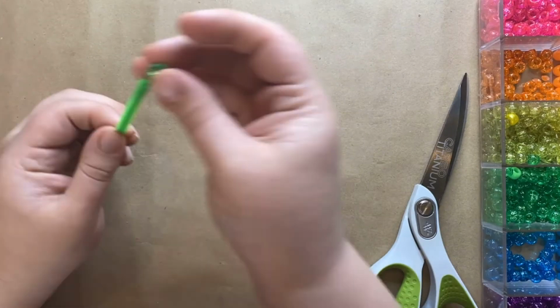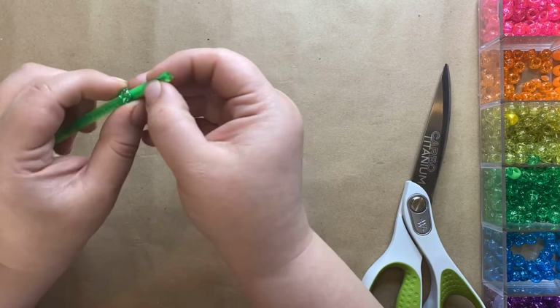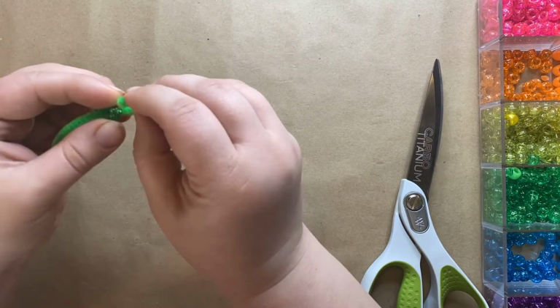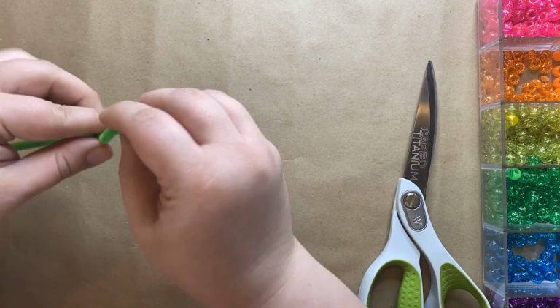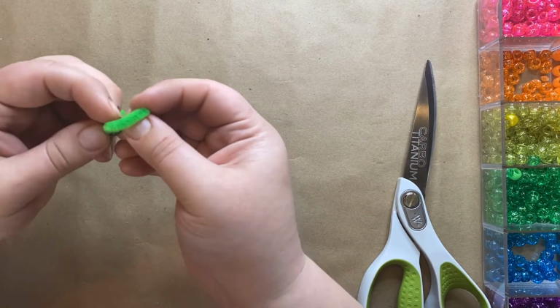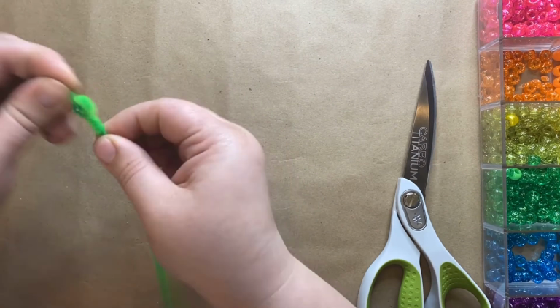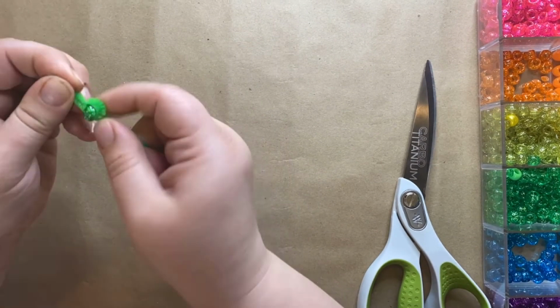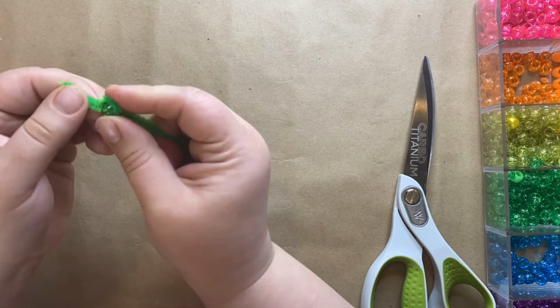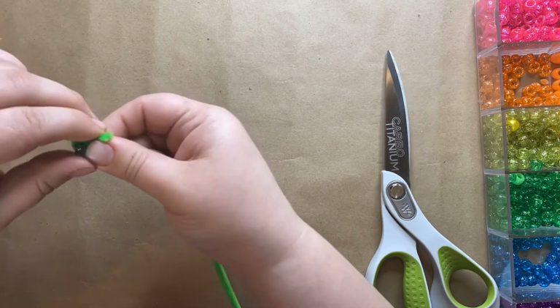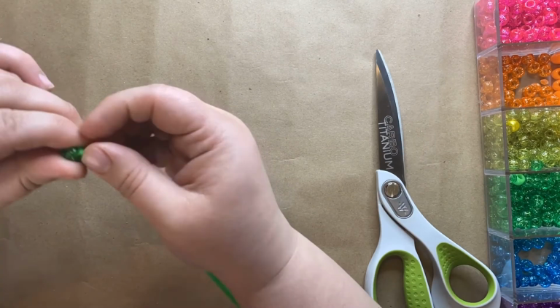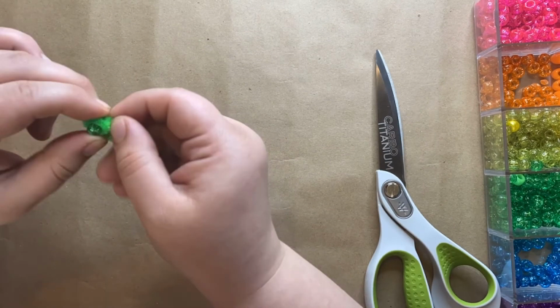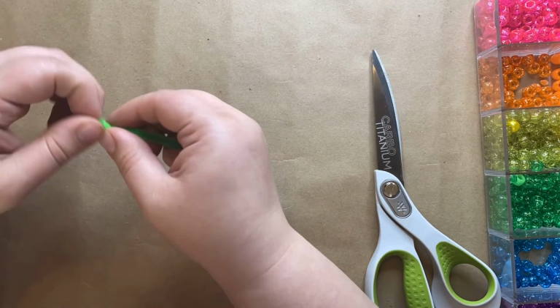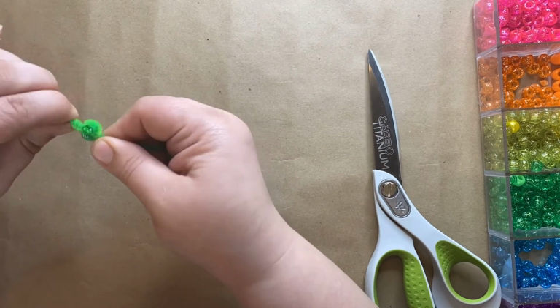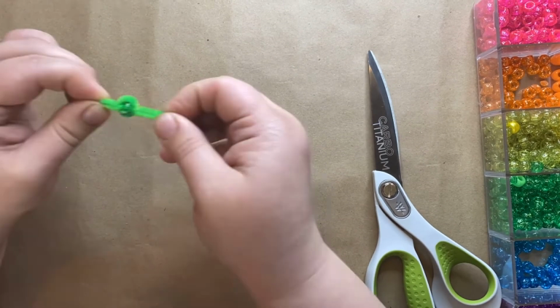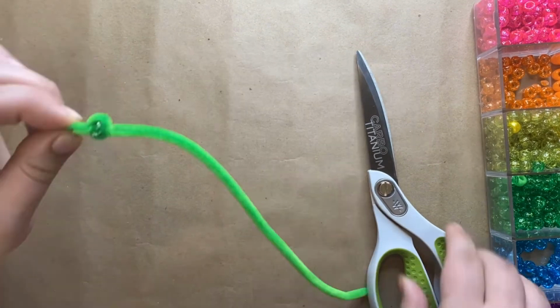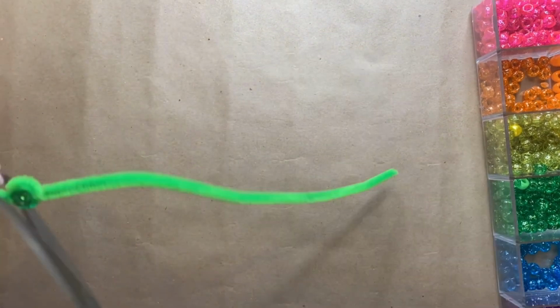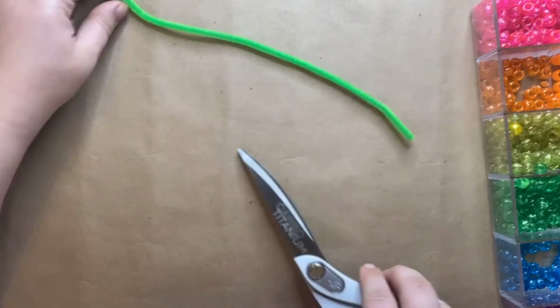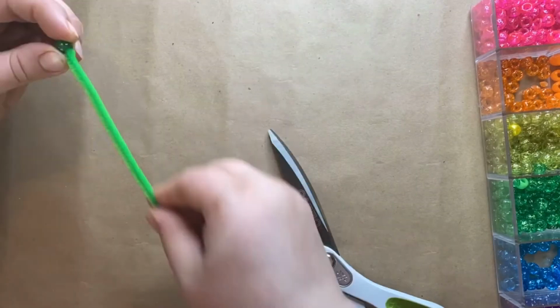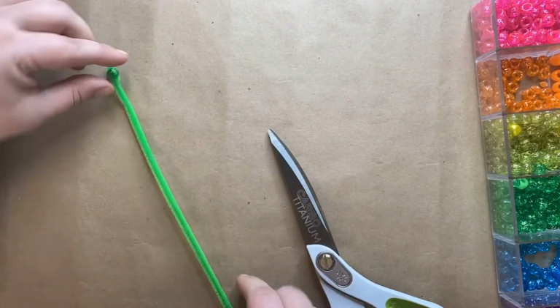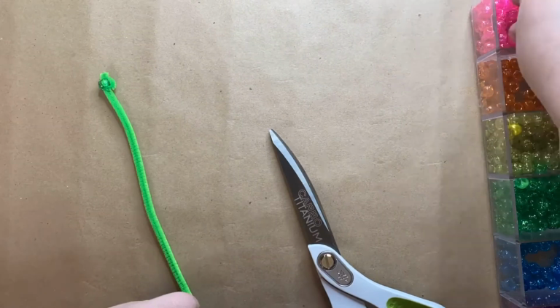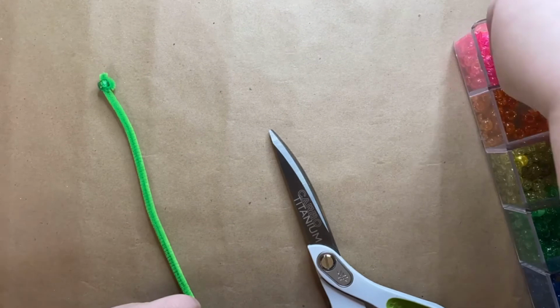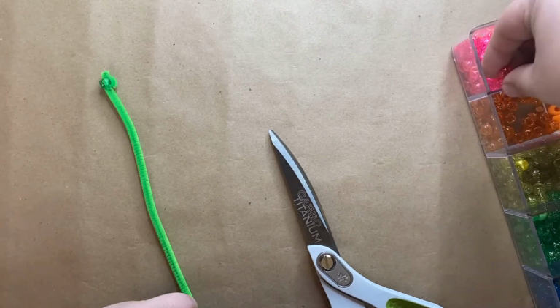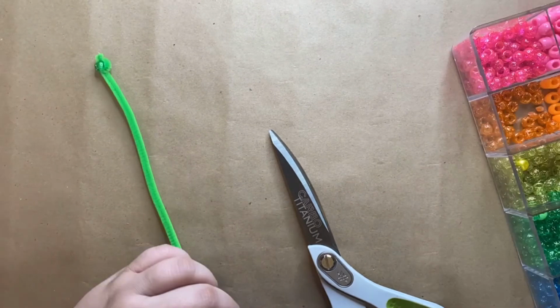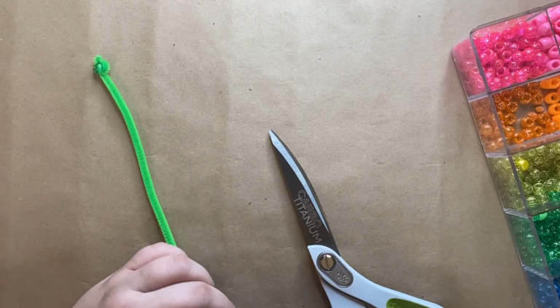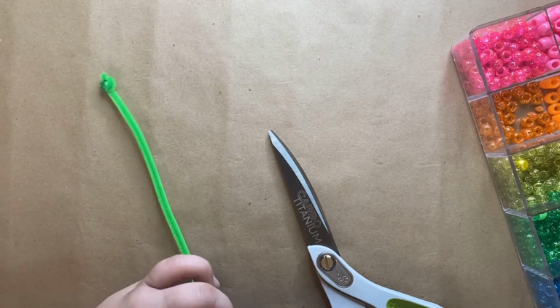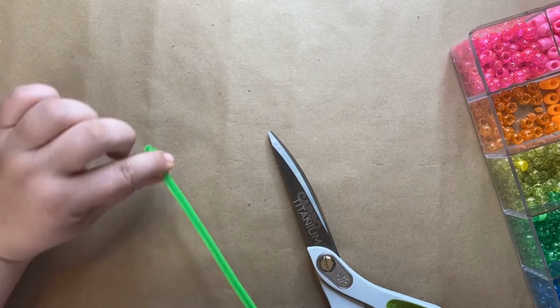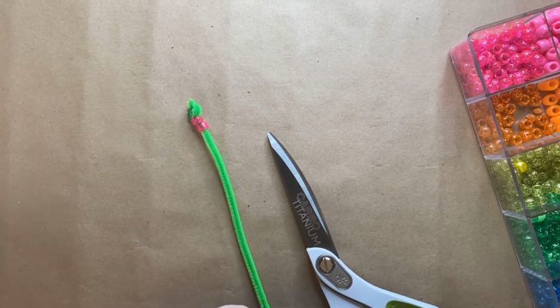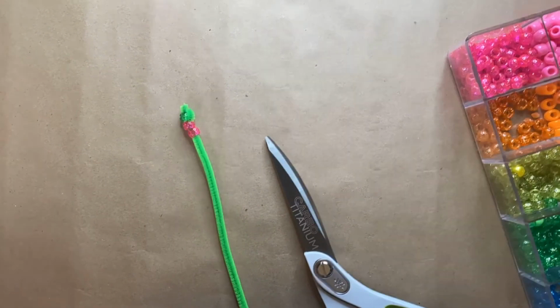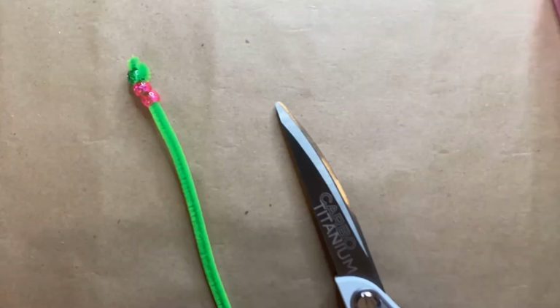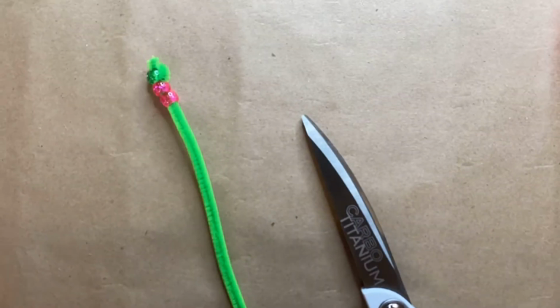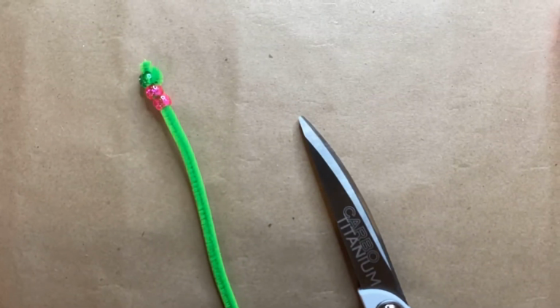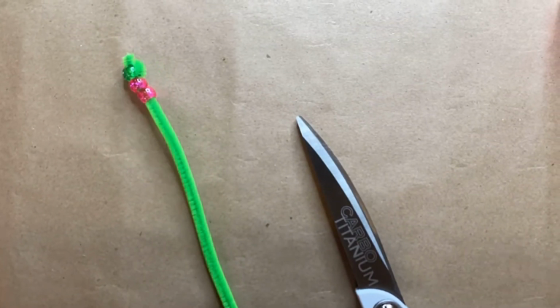Start off by putting a bead about an inch down on your pipe cleaner, and then pull the pipe cleaner back through, creating a loop. You can cut off any excess at this point. This will make it so your beads don't fall off your pipe cleaner.